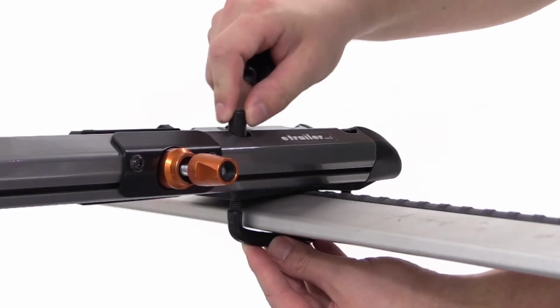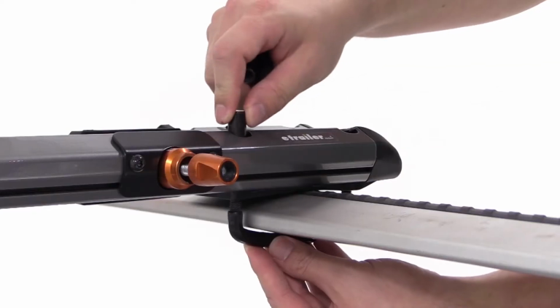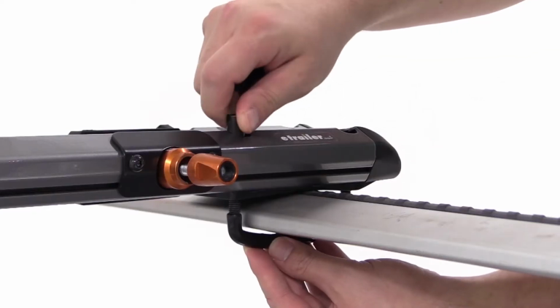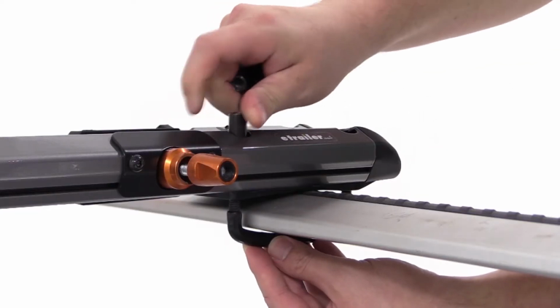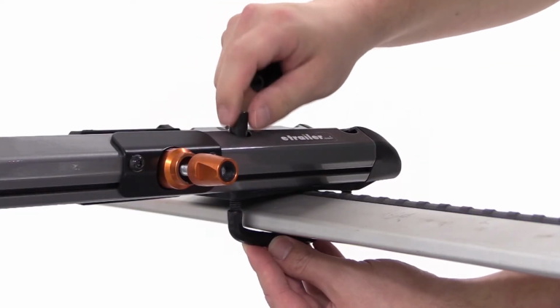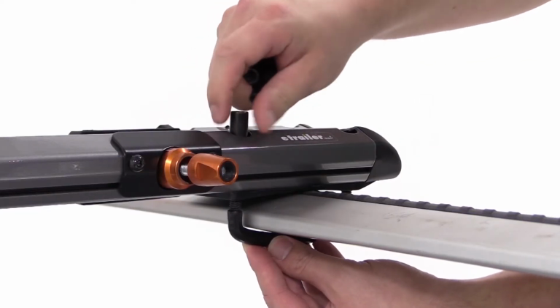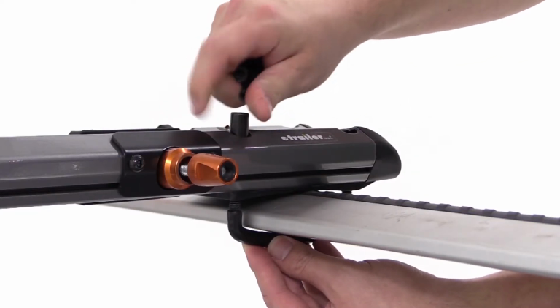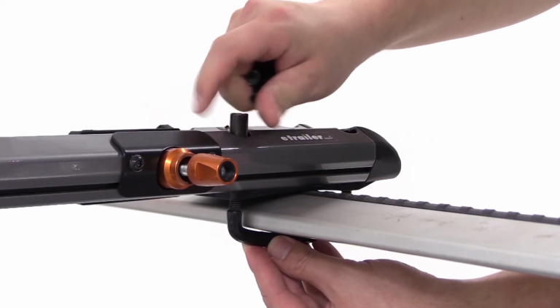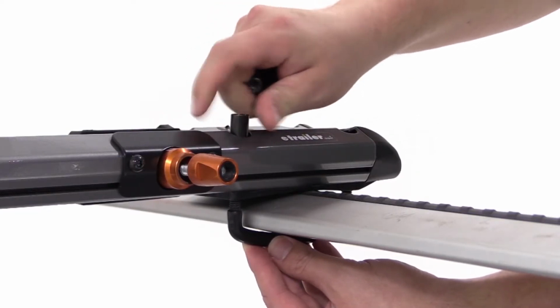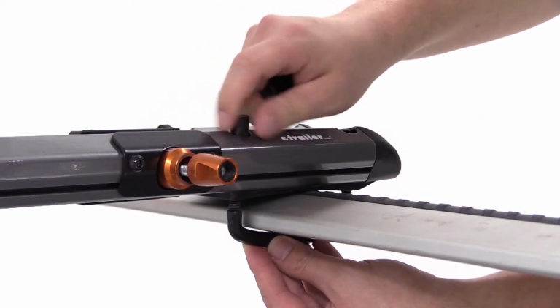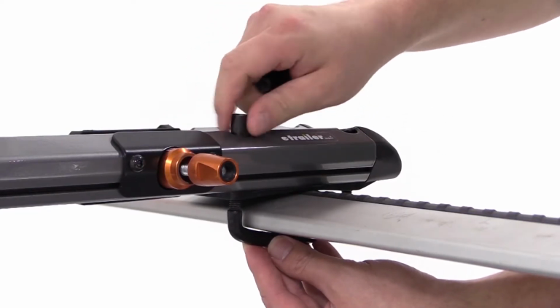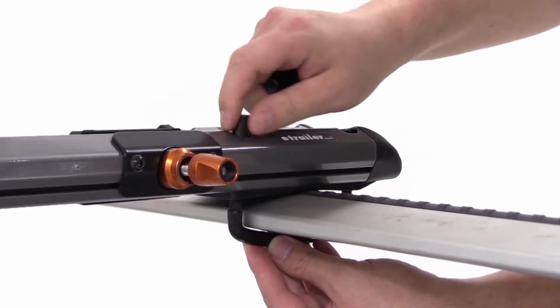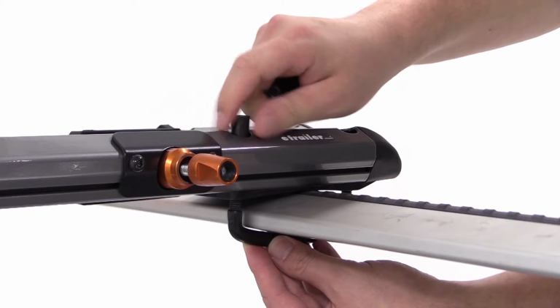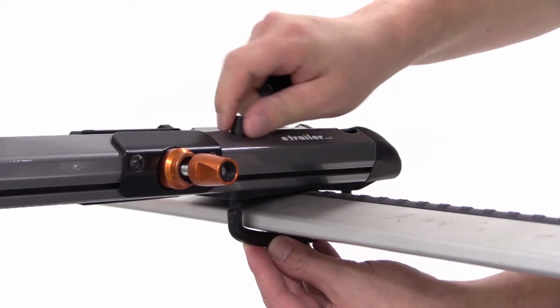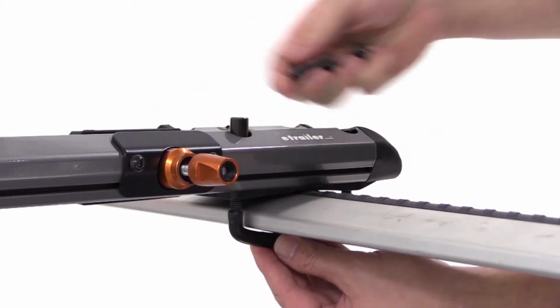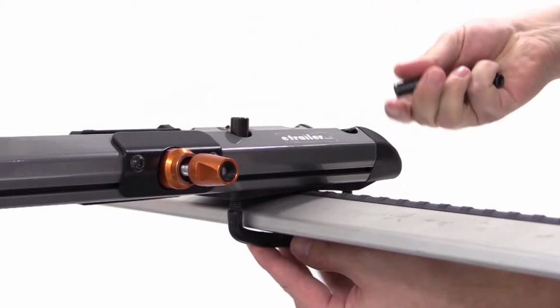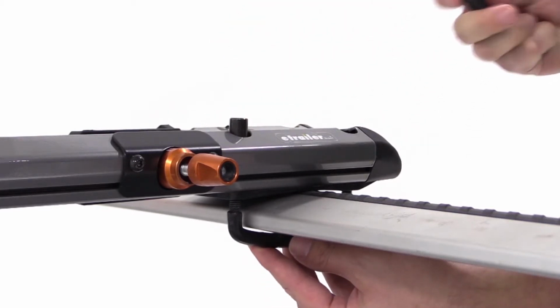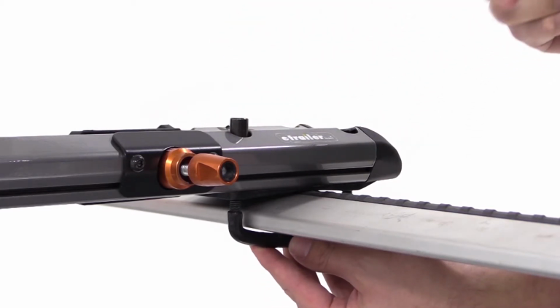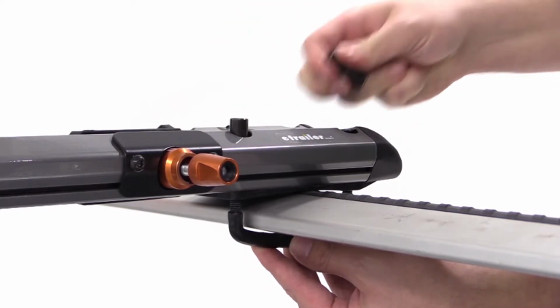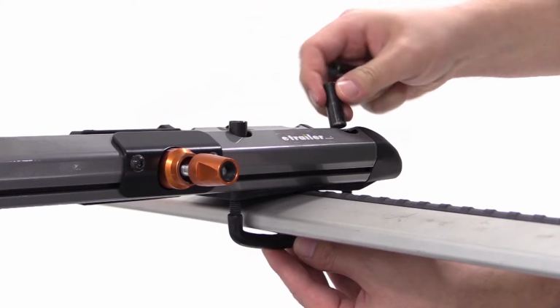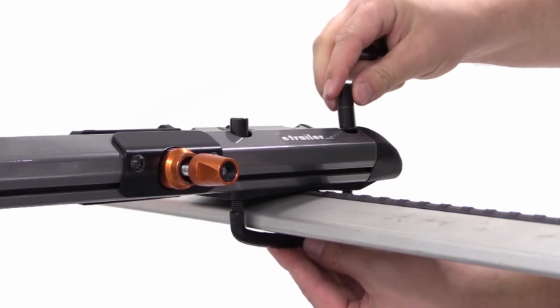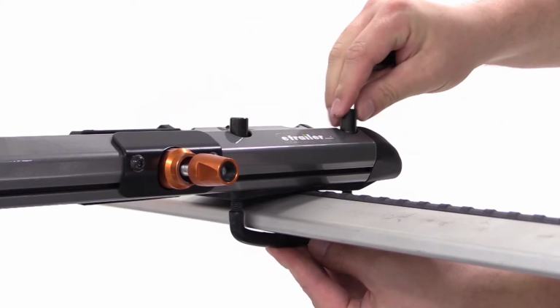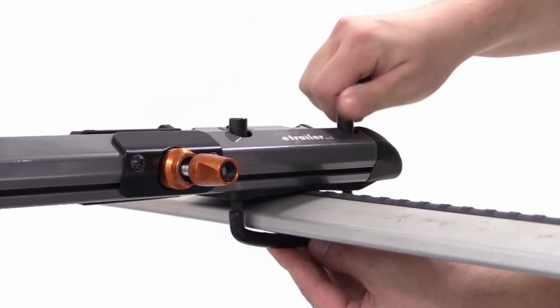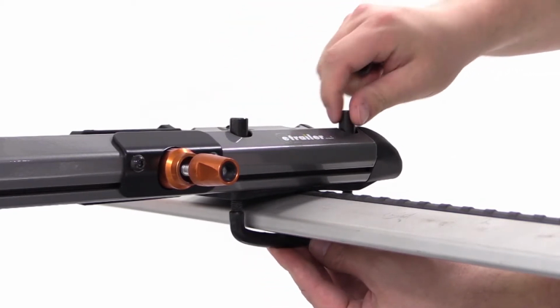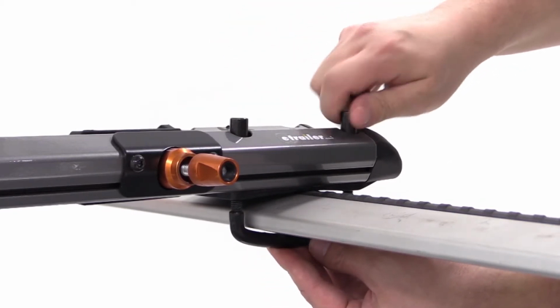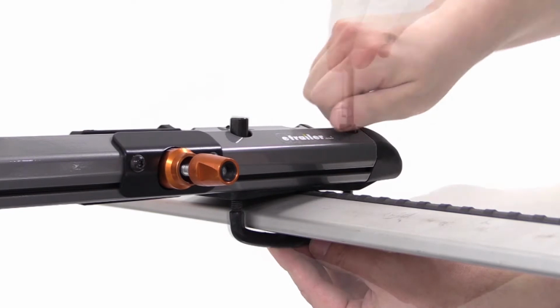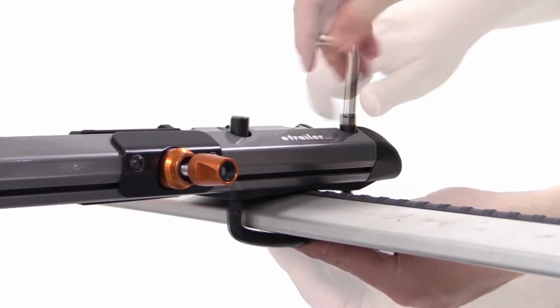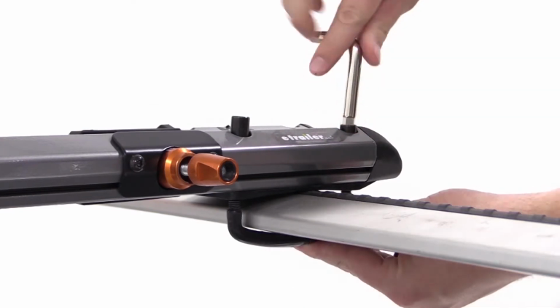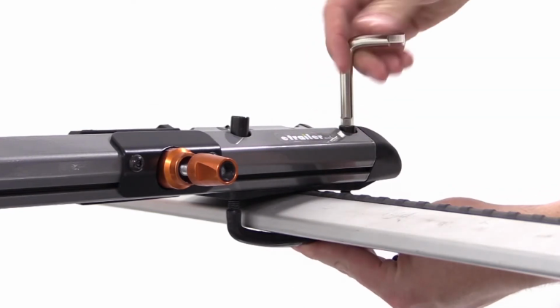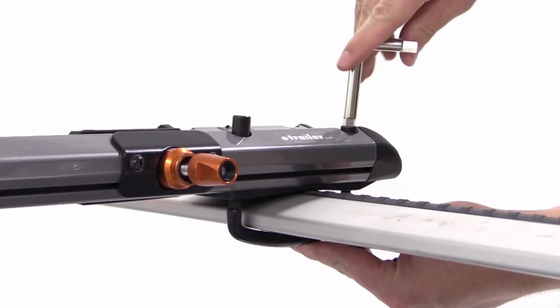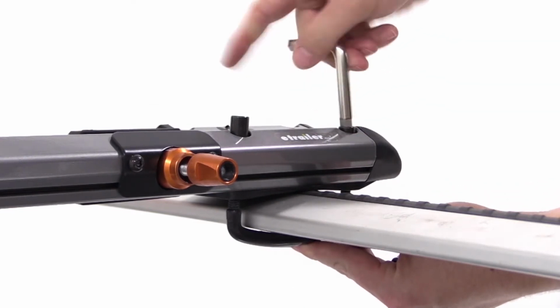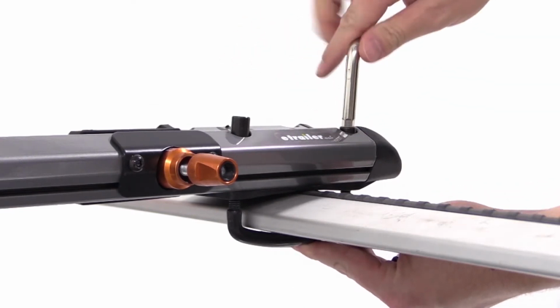At the head of our rack, we'll bring the two black rubber-coated U-bolts around the bottom of our load bar, up through the head of our carrier. We will then thread on the cylinder nuts and tighten them down using the included allen tool.